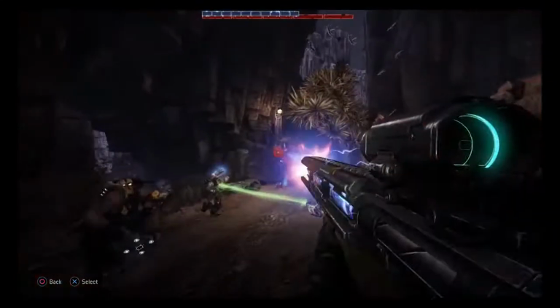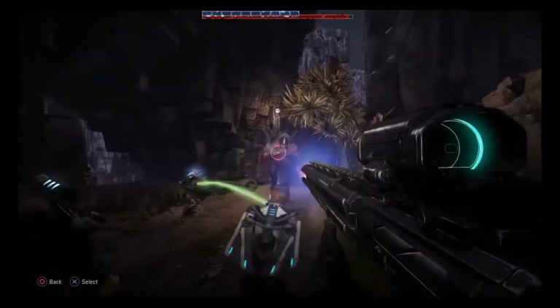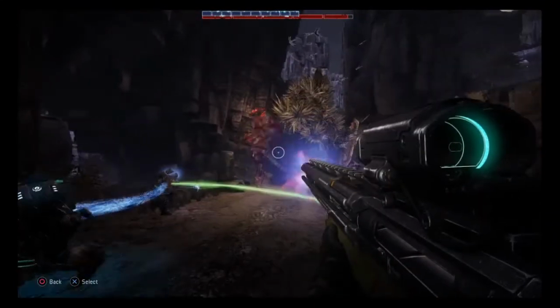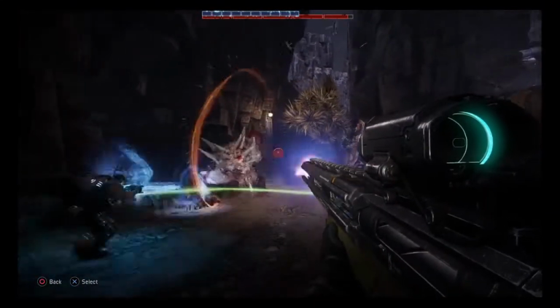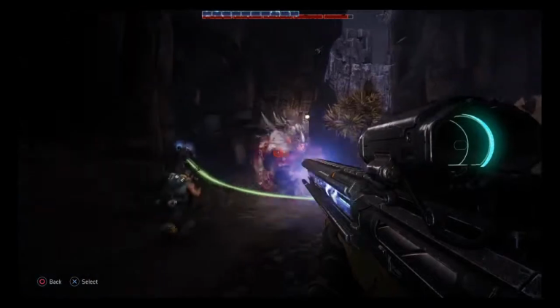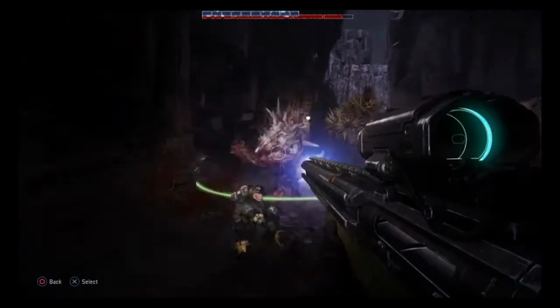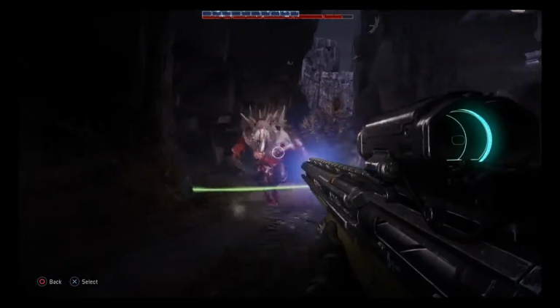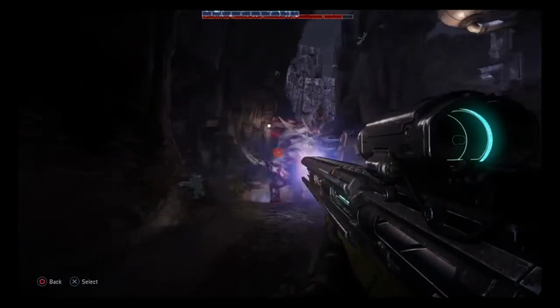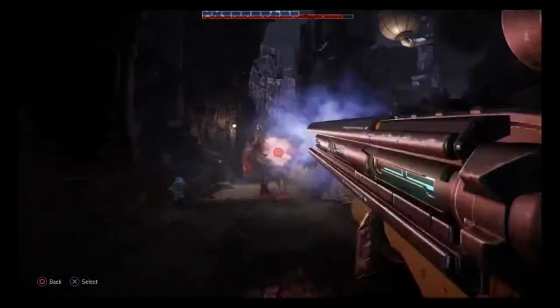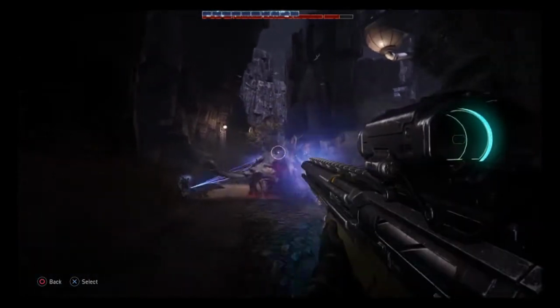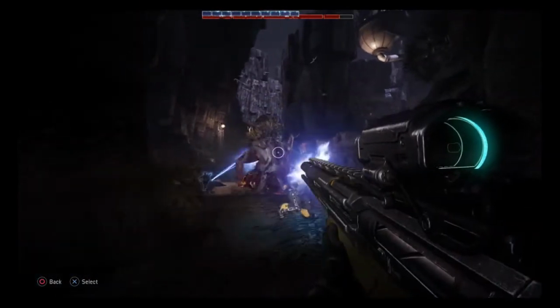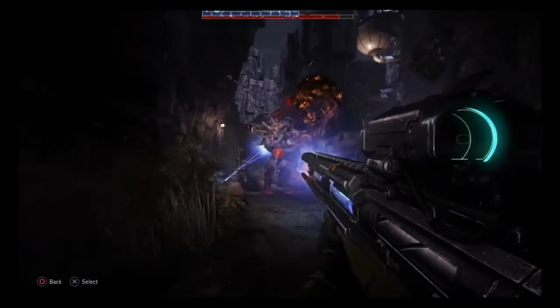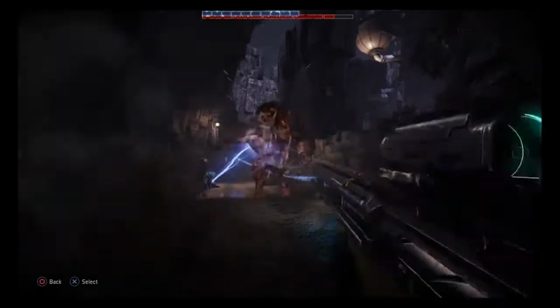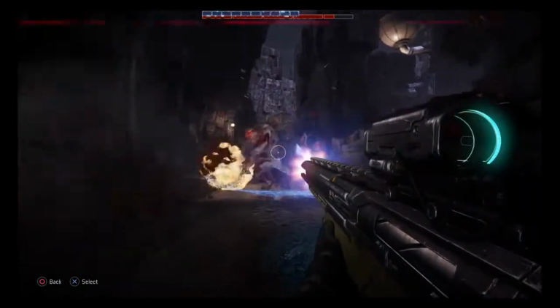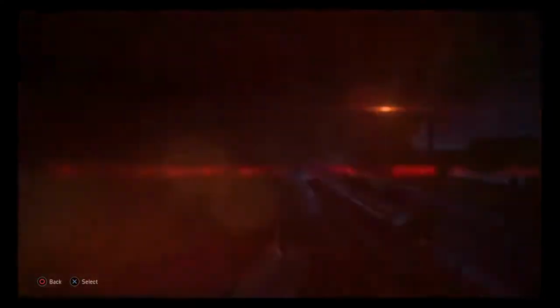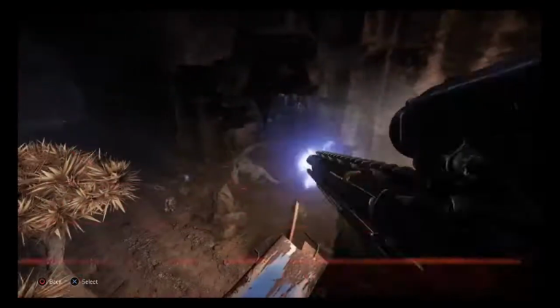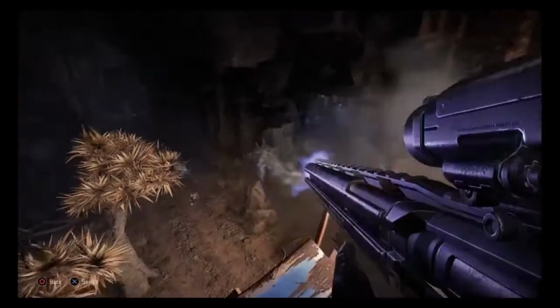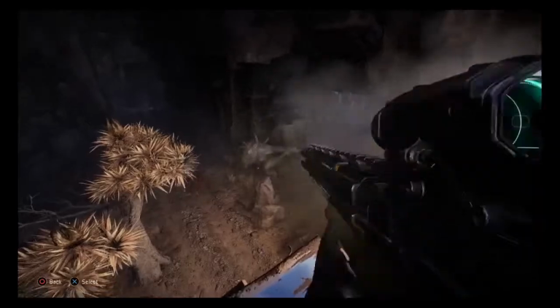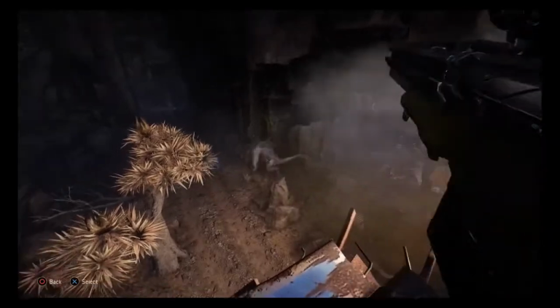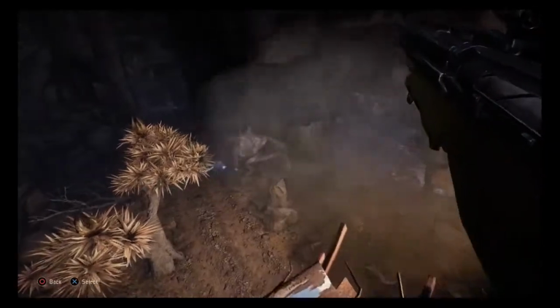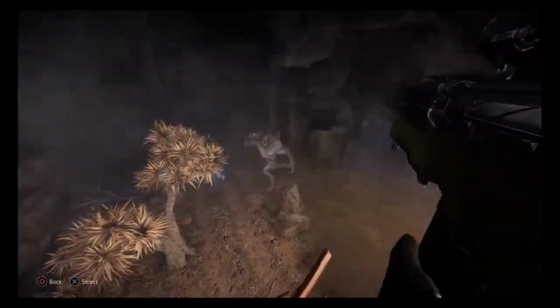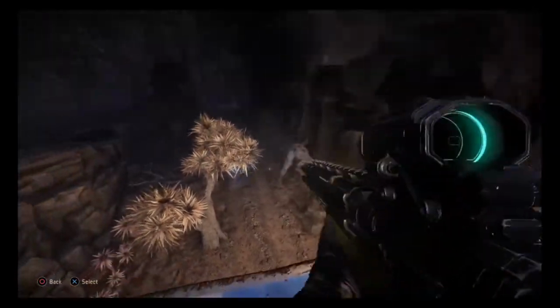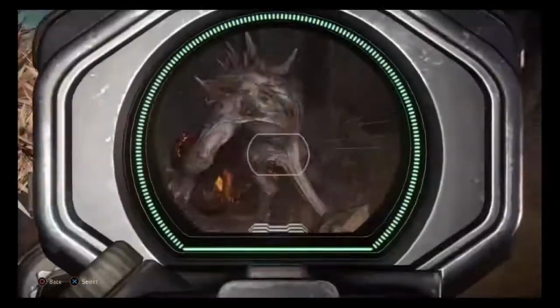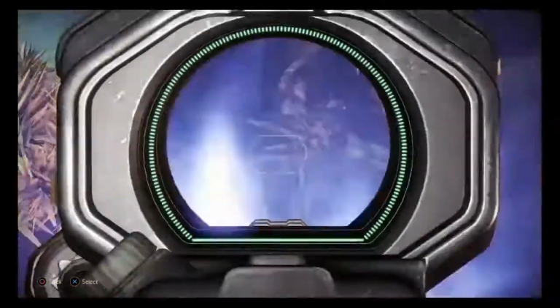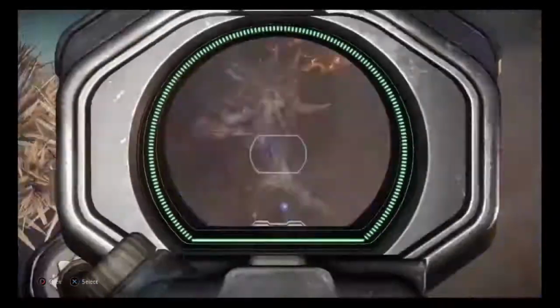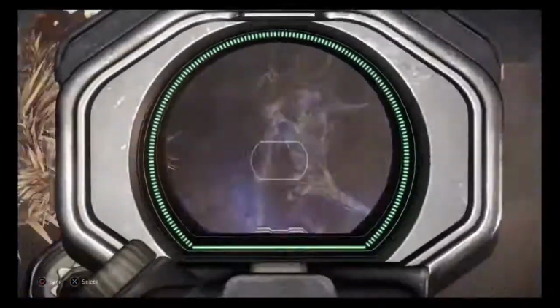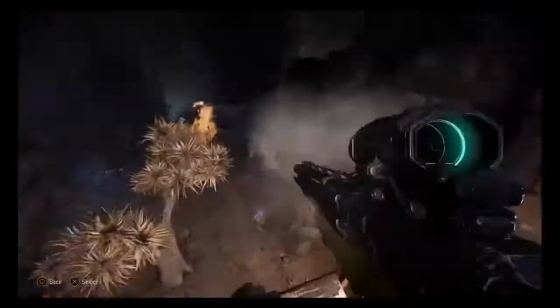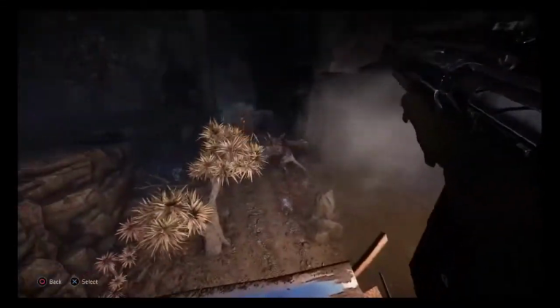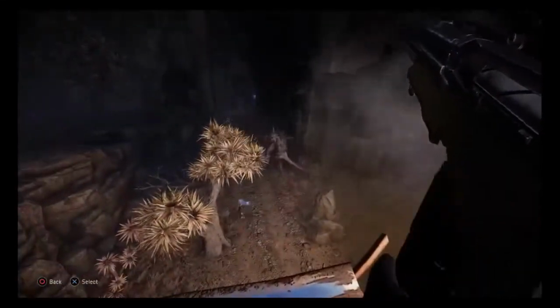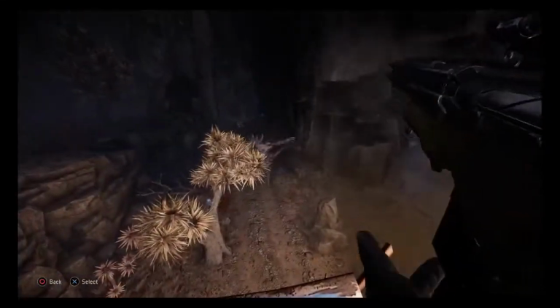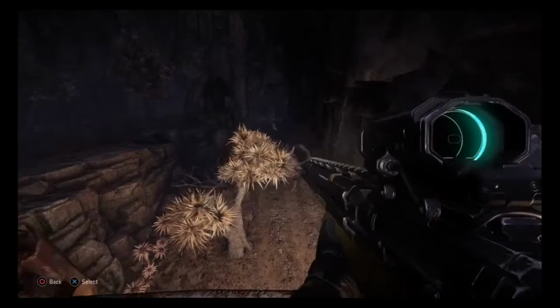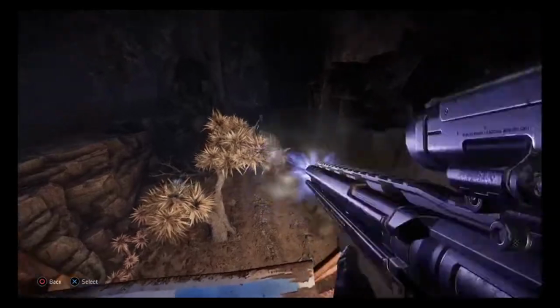Perfecting this cycle keeps the monster slow, maximizes your damage, and keeps your teammates safe. Charge shots from your long rifle completely bypass the monster's armor. Once the armor is gone, switch to rapid-fire shots — they deal damage at a better rate than charge shots.